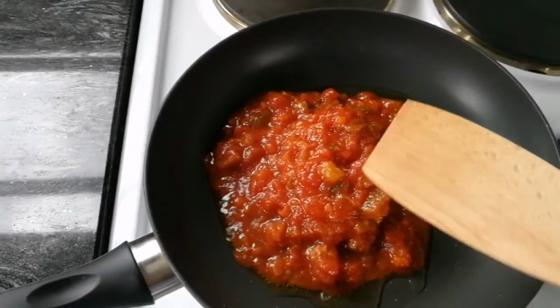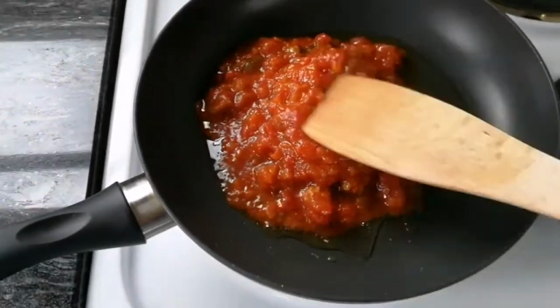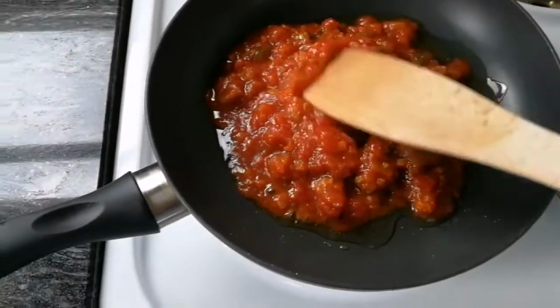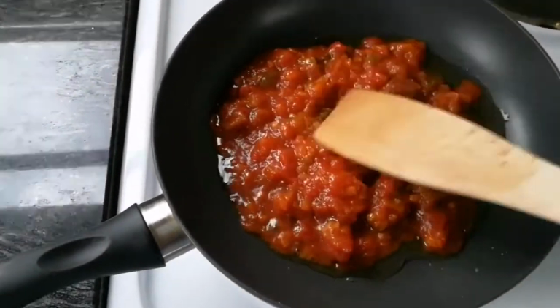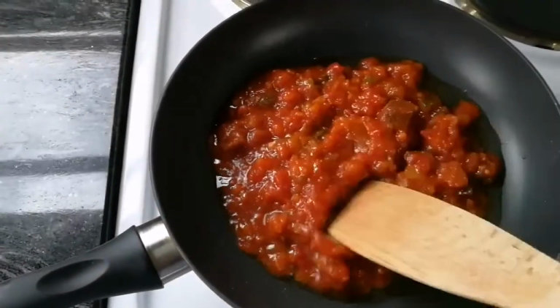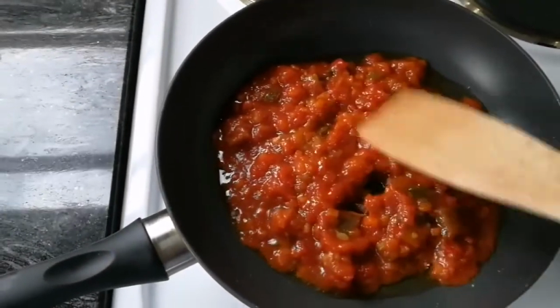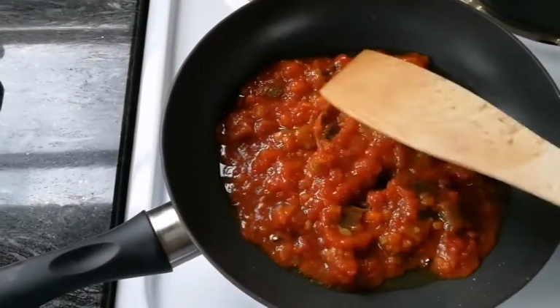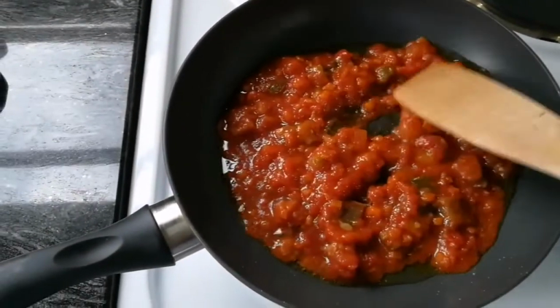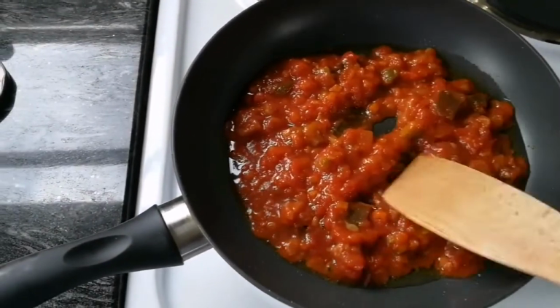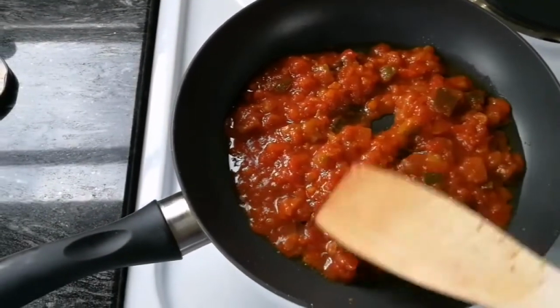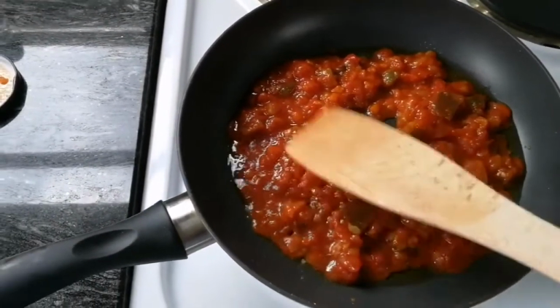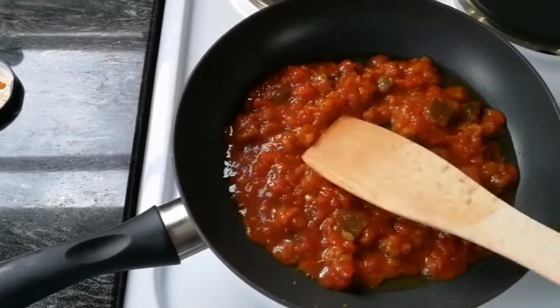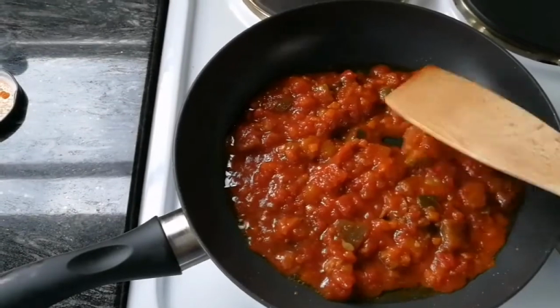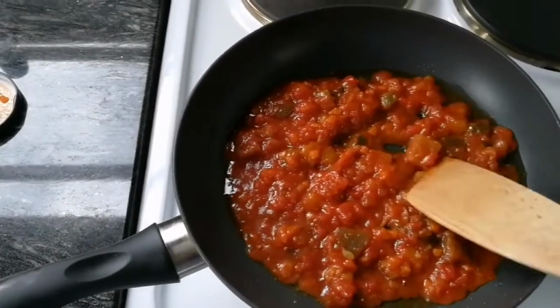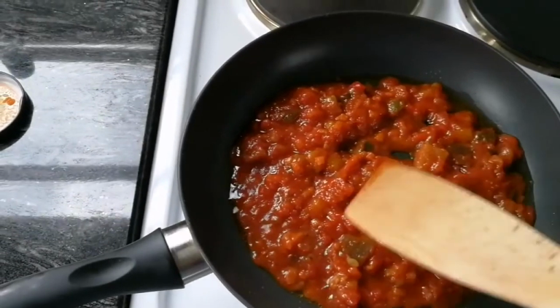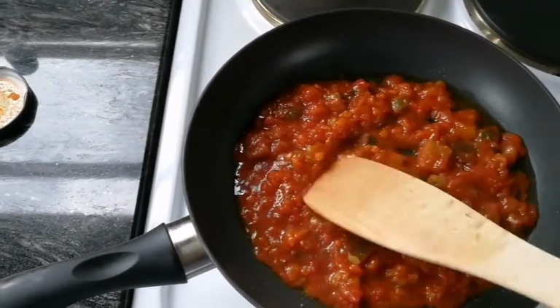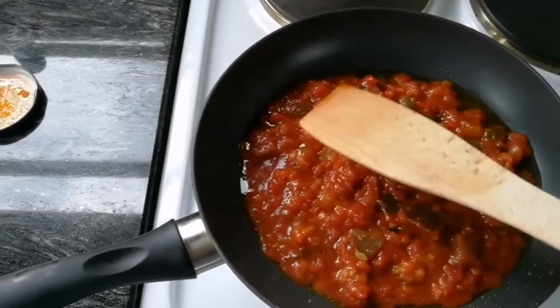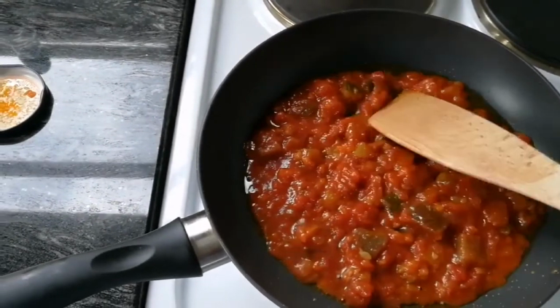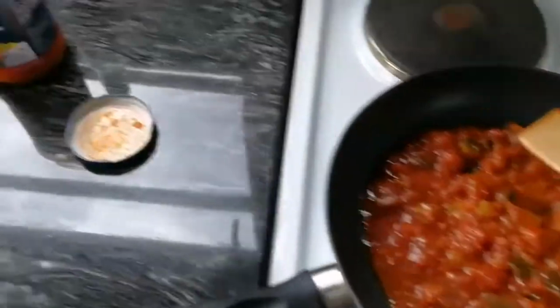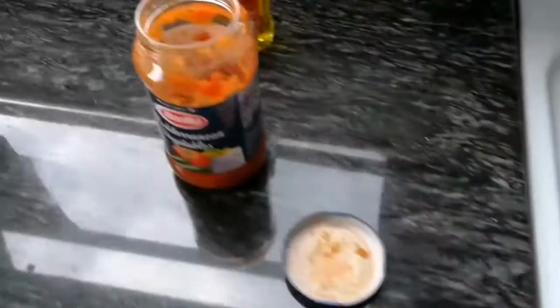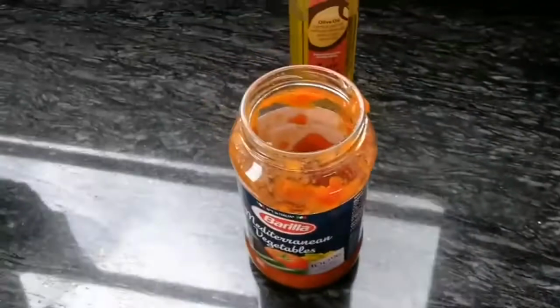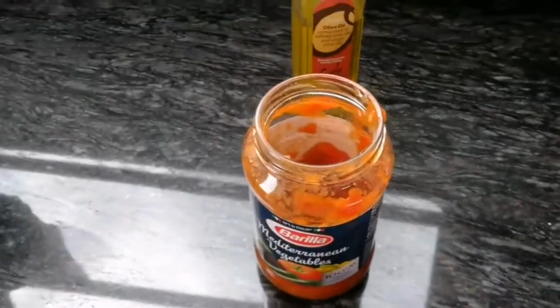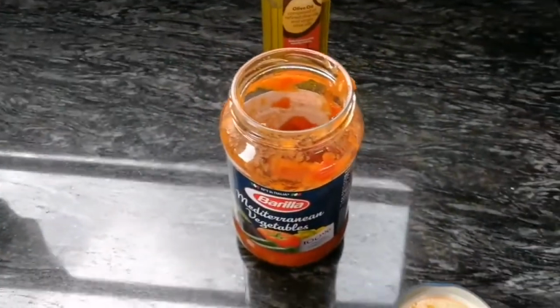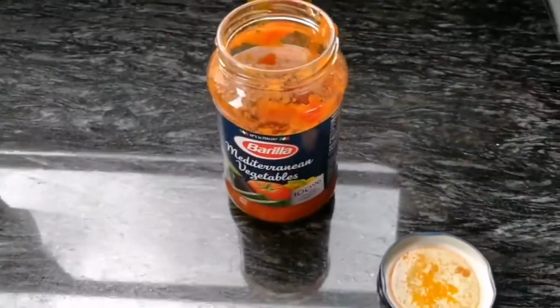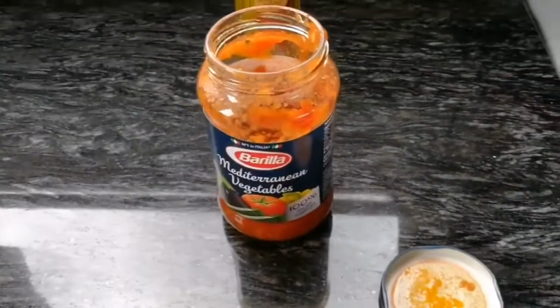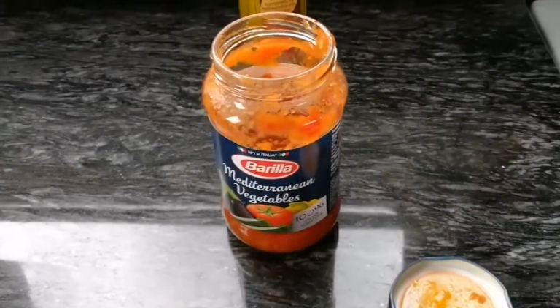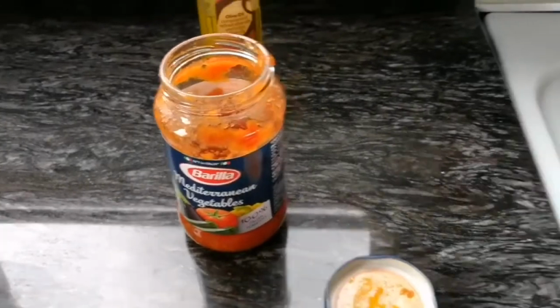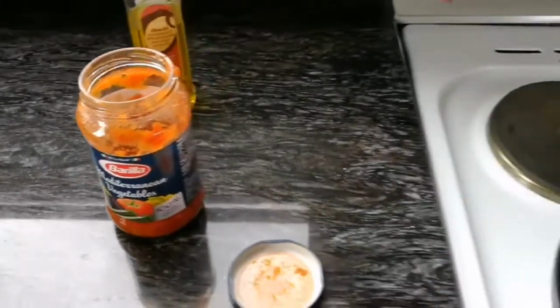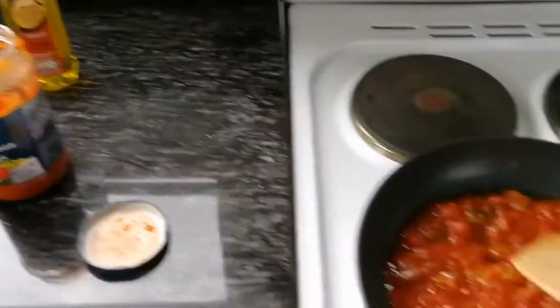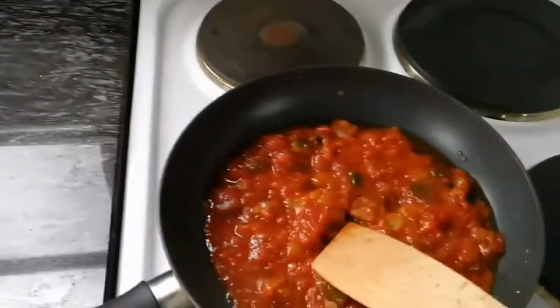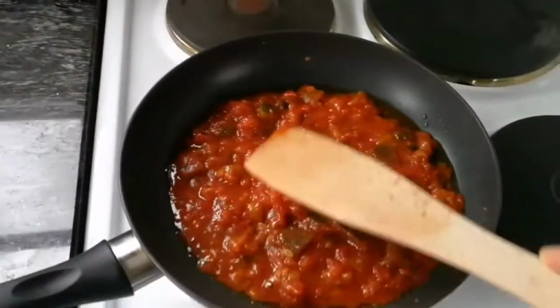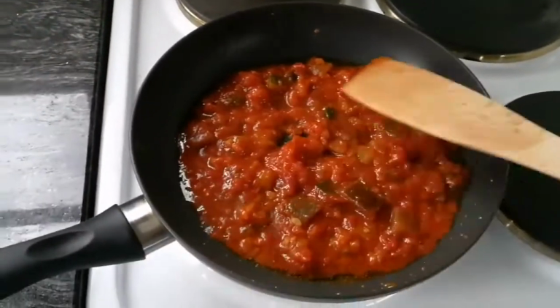We add the tomato sauce. You can use fresh tomato if you have it; we just have this tomato sauce. We have decided not to eat pasta - just eat the omelet.